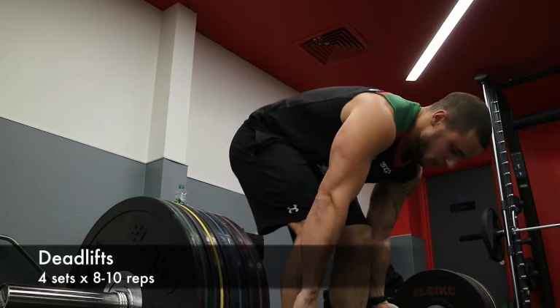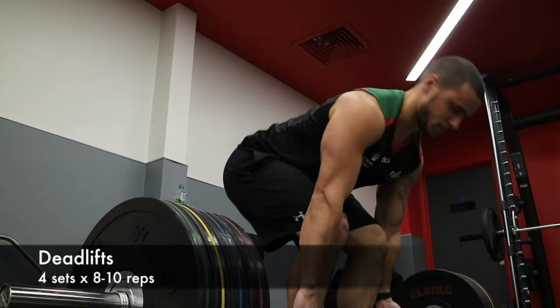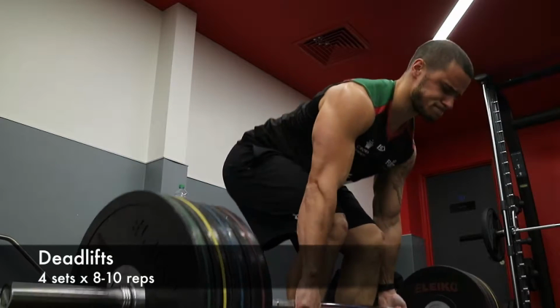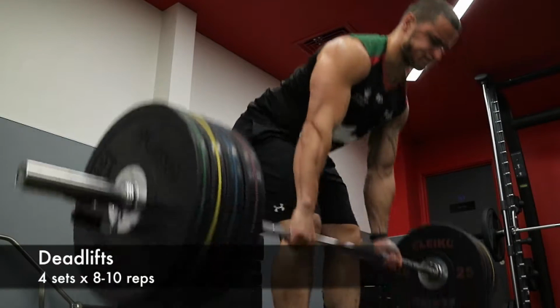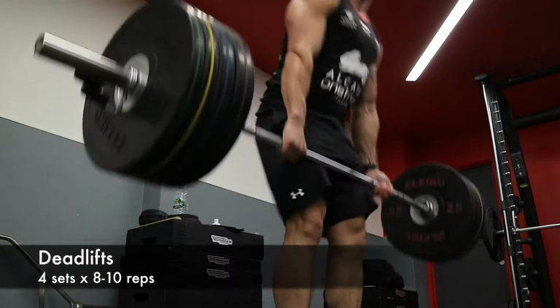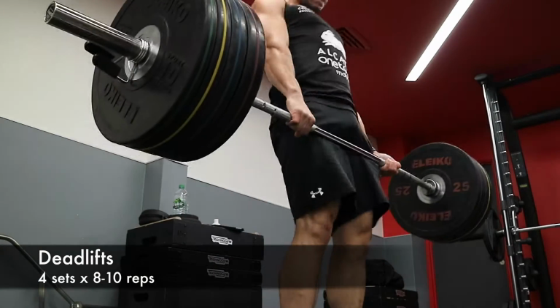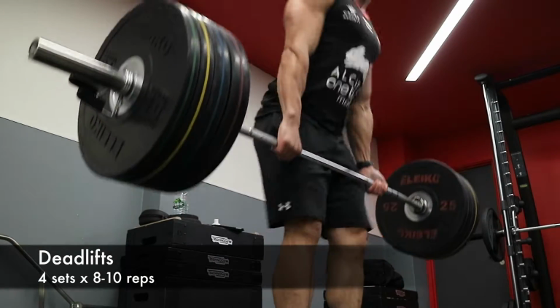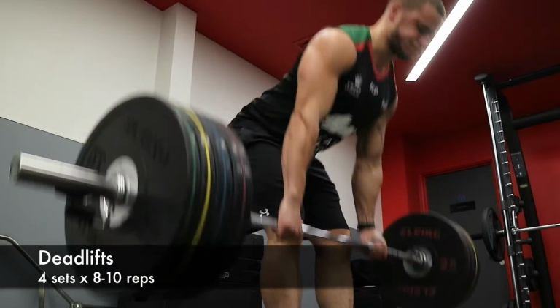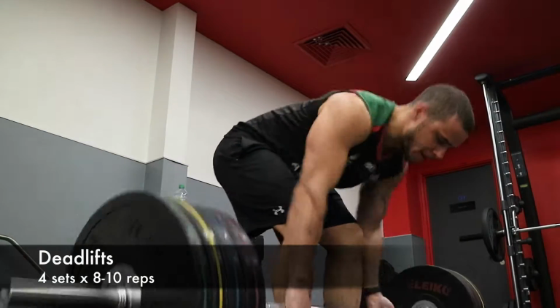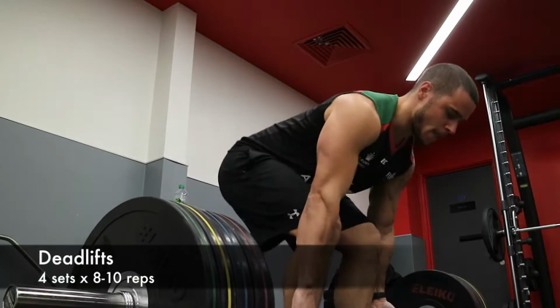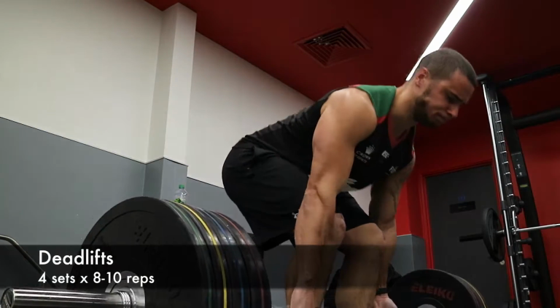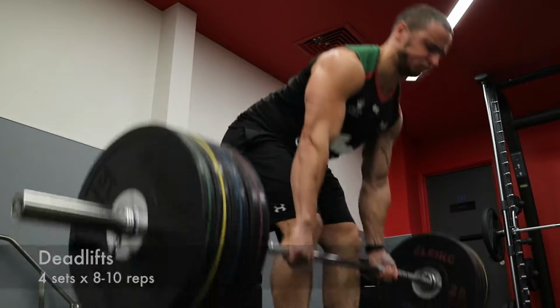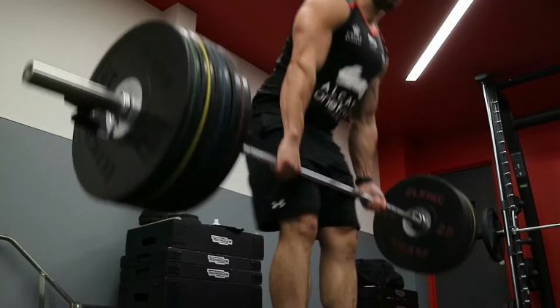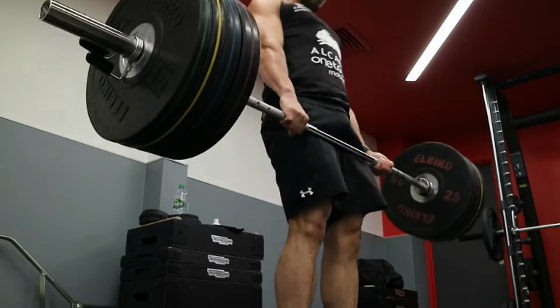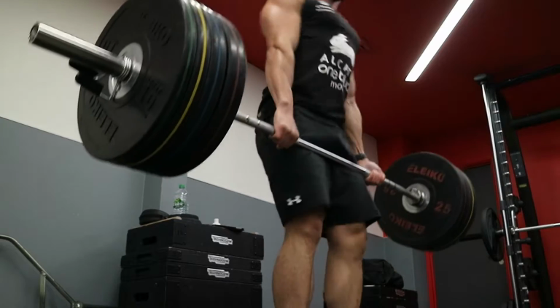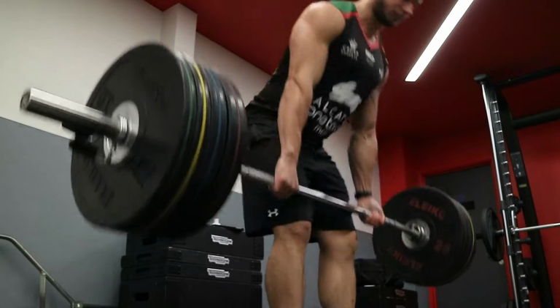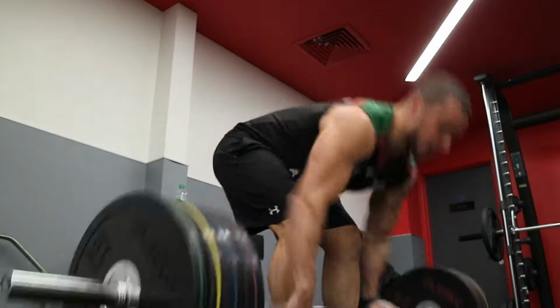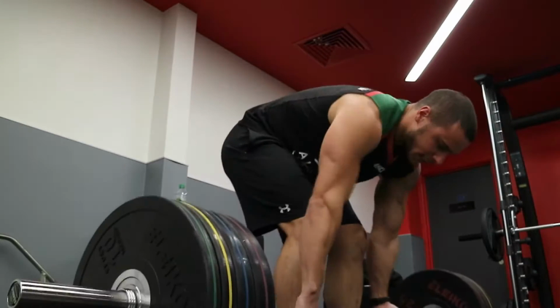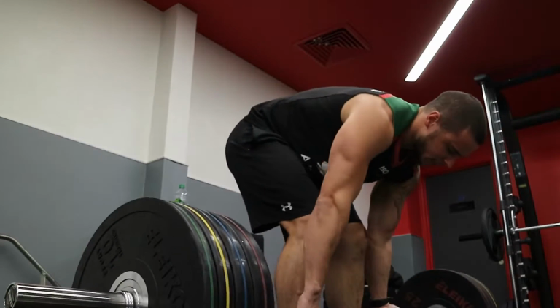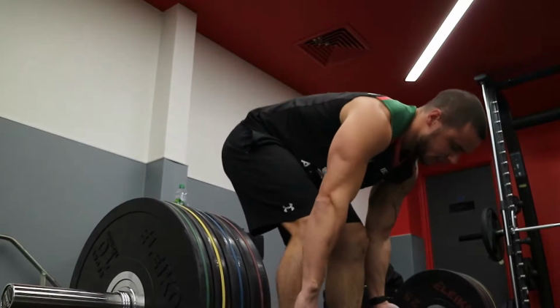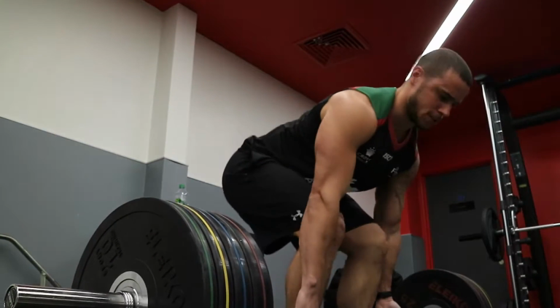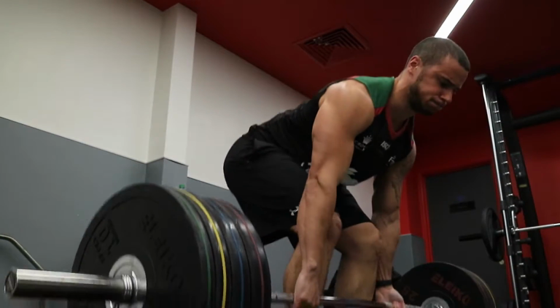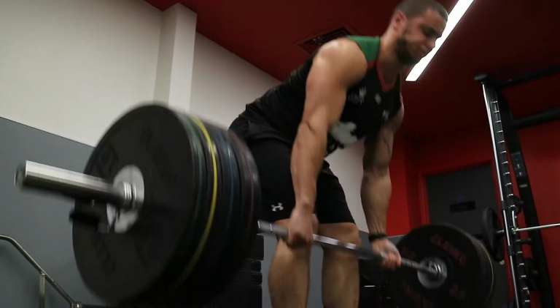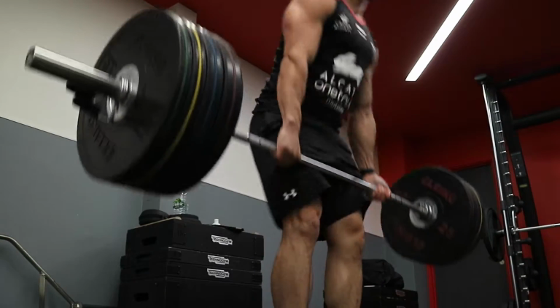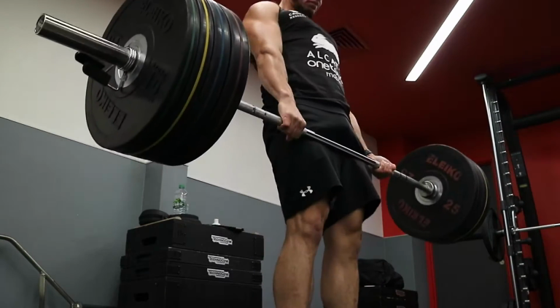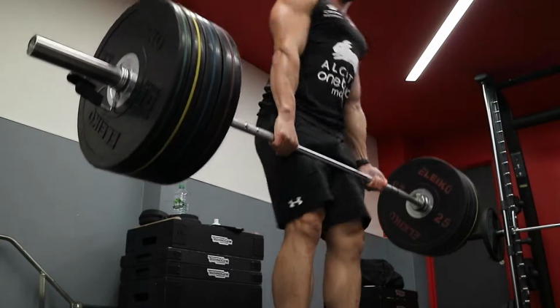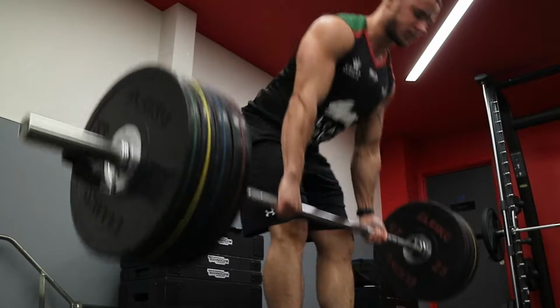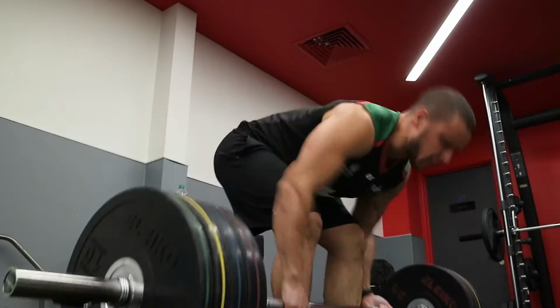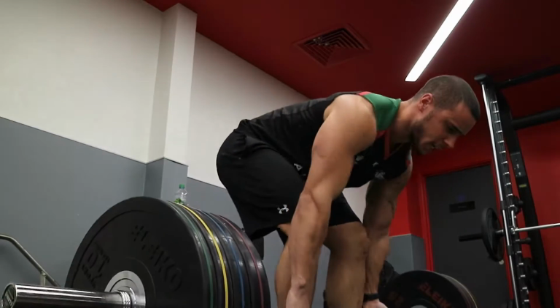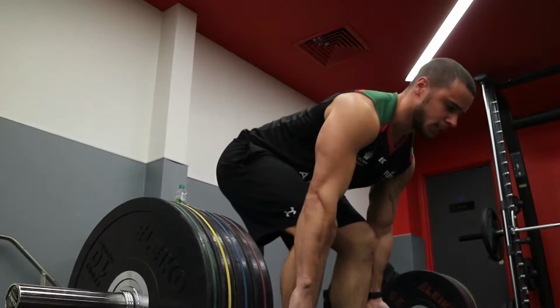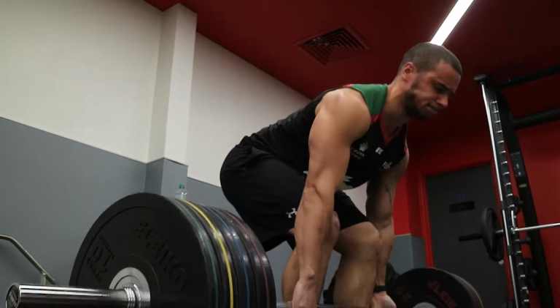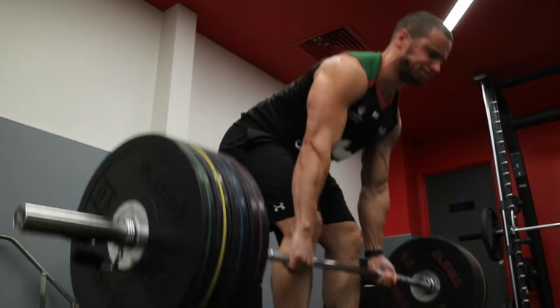Day two of the program and it's a pull day. Starts with four sets of eight to ten on deadlifts. Managed to get four sets of eight out of 160 kilos, which I was quite happy with. Form stayed pretty tight throughout.